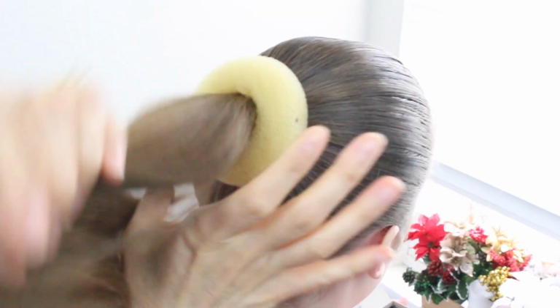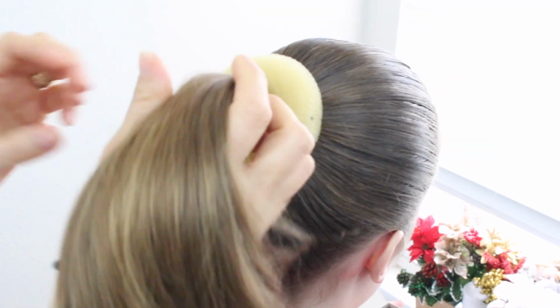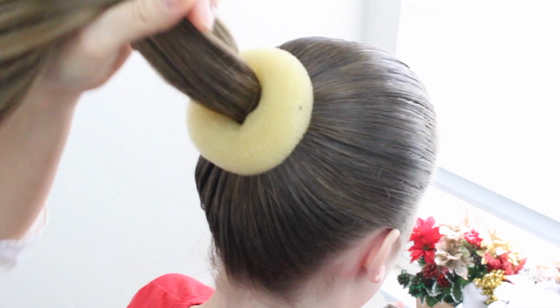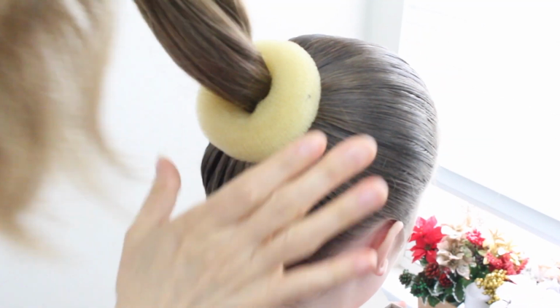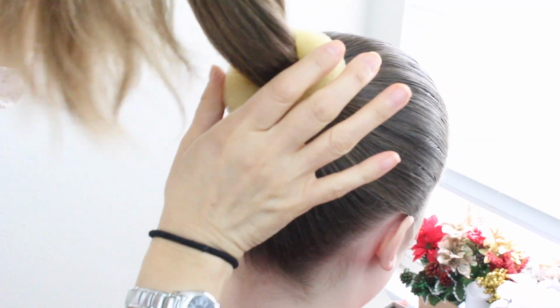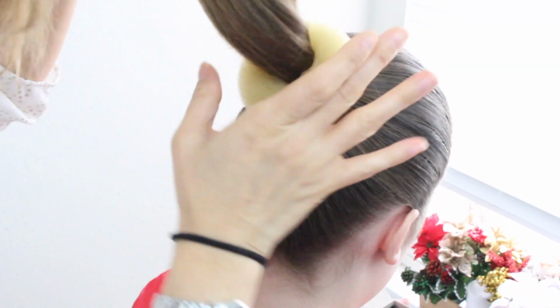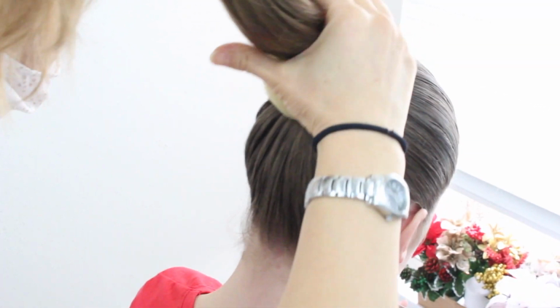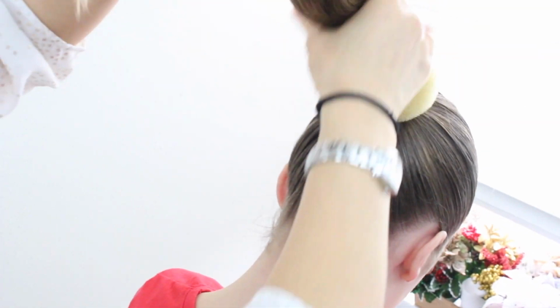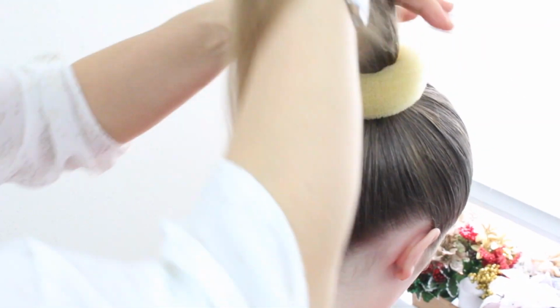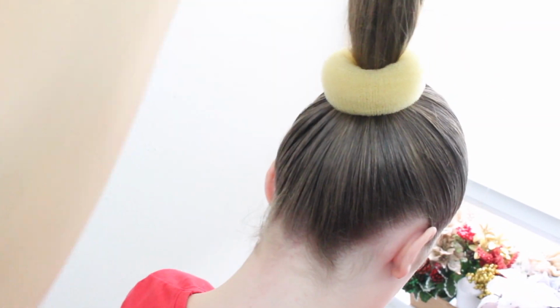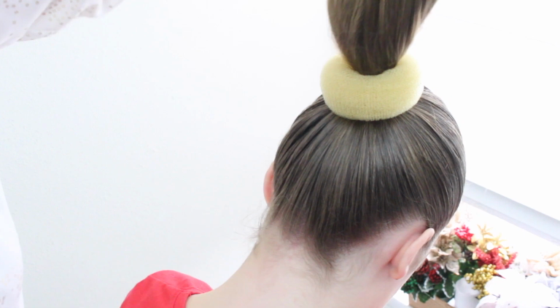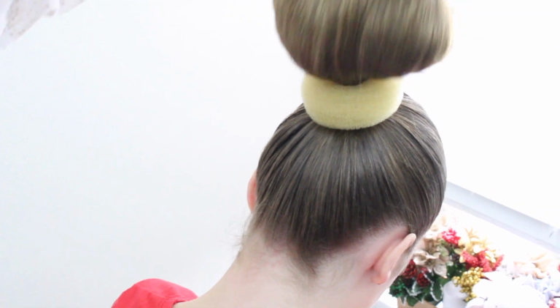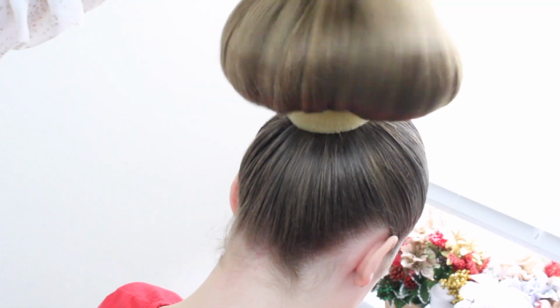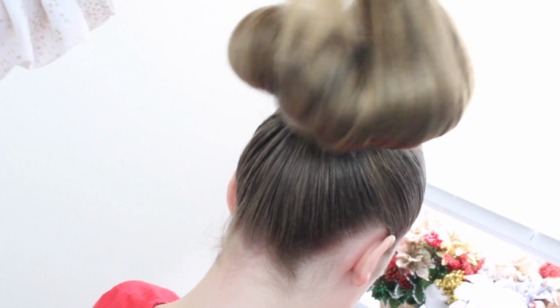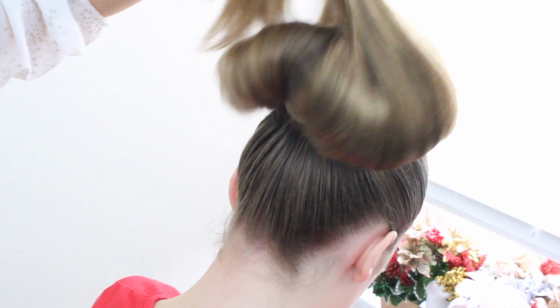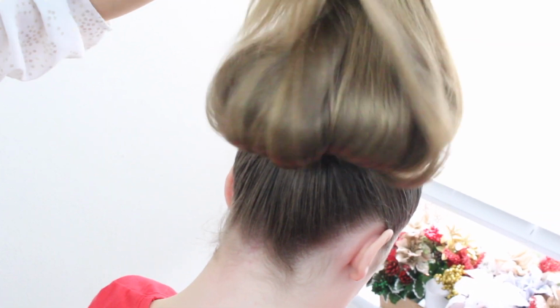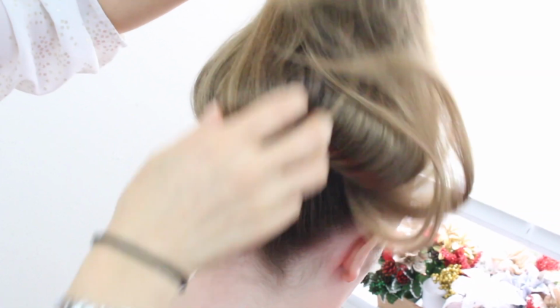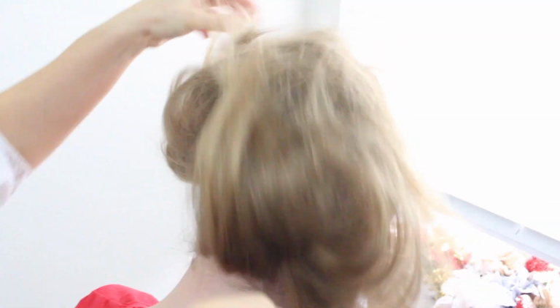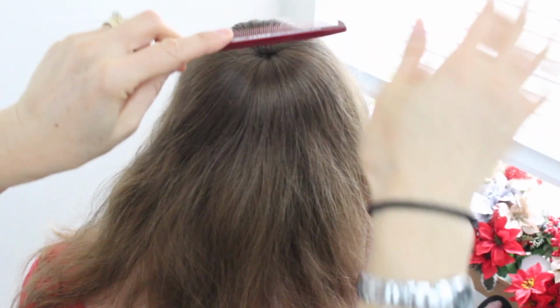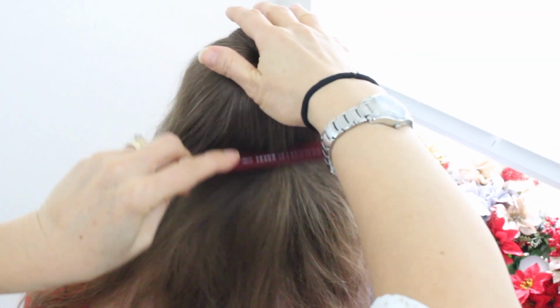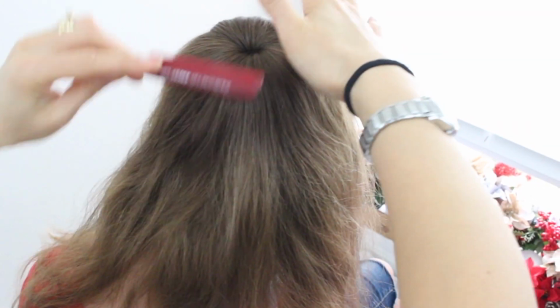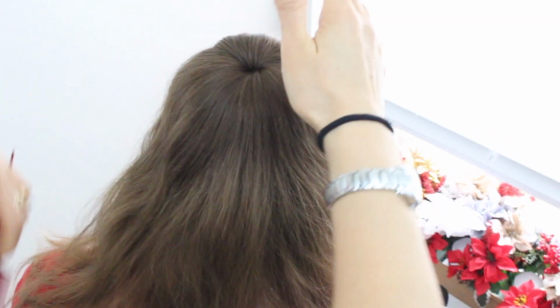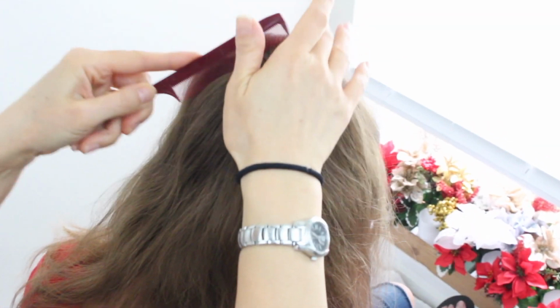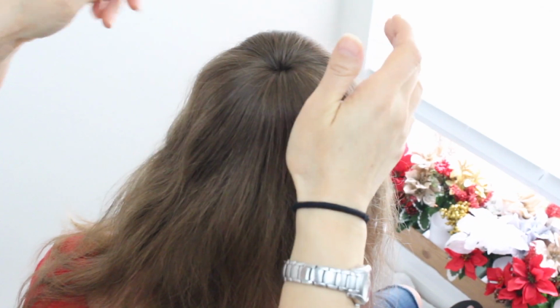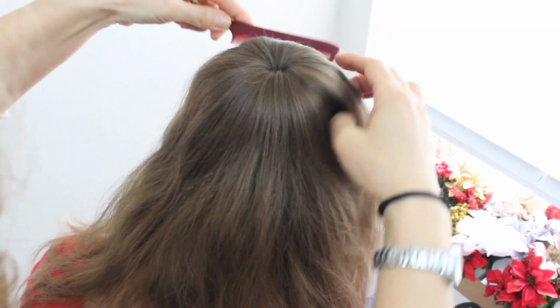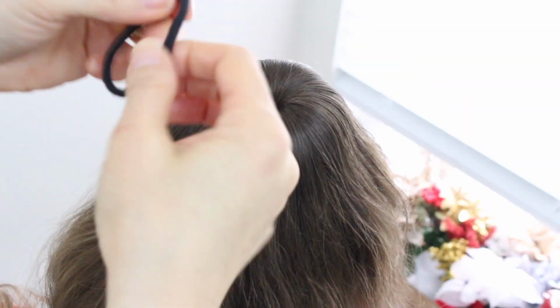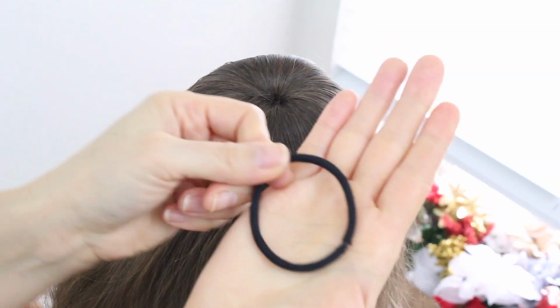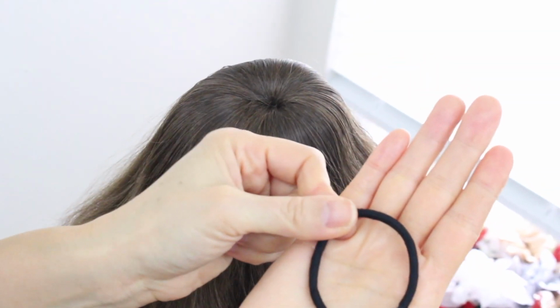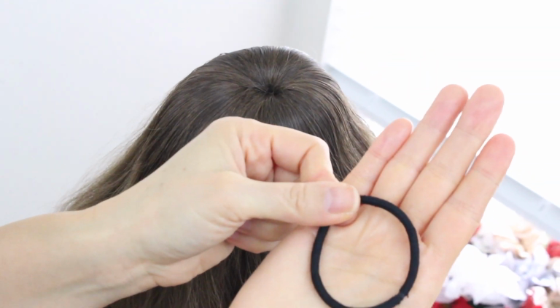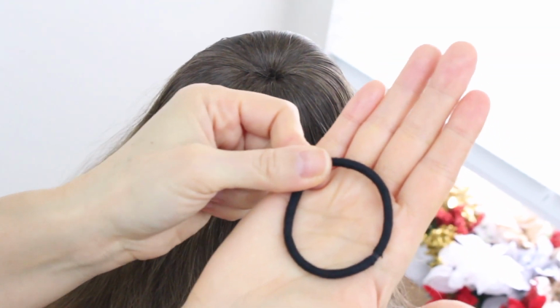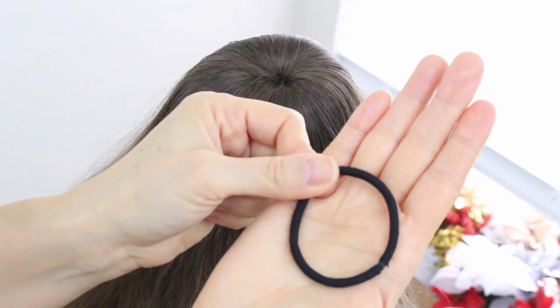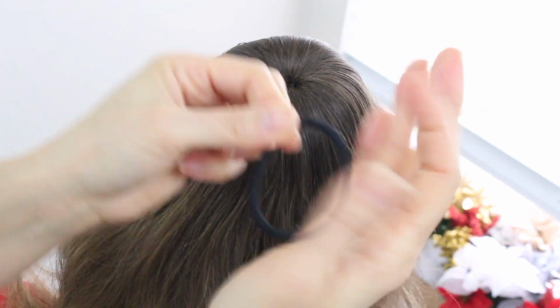Now you're going to take this ponytail — put your head forward. You're going to evenly distribute the hair around the bun. Make sure you smooth these out.